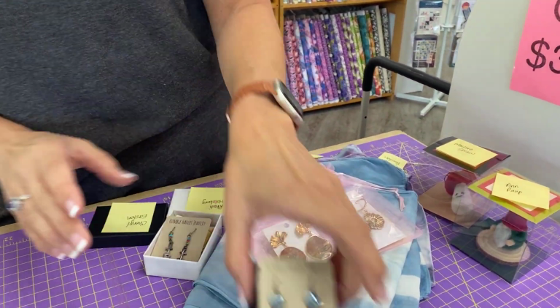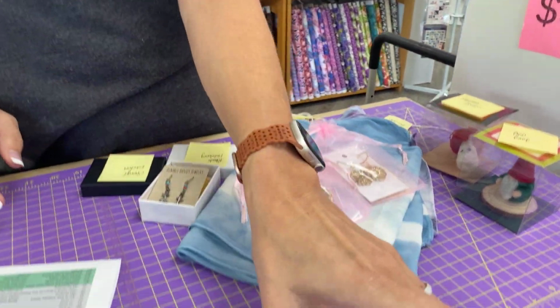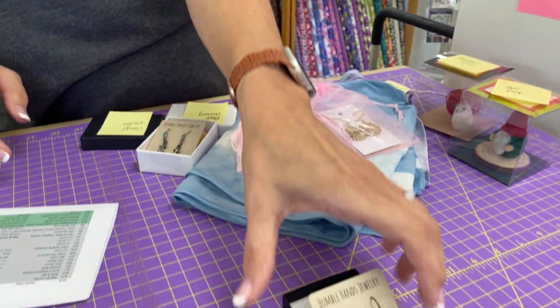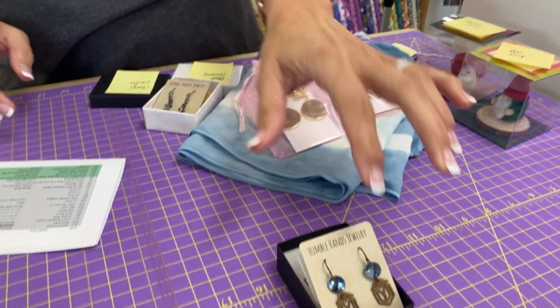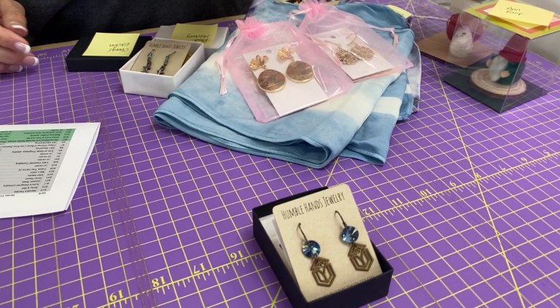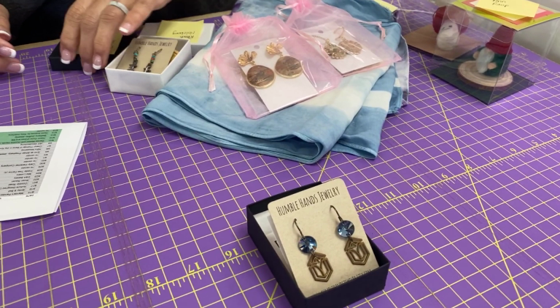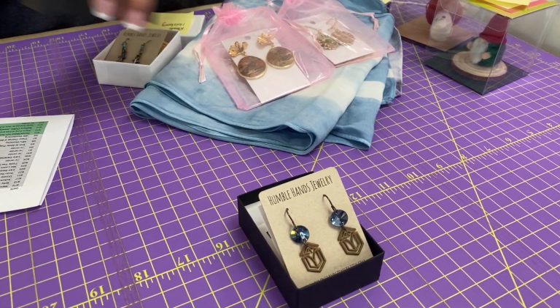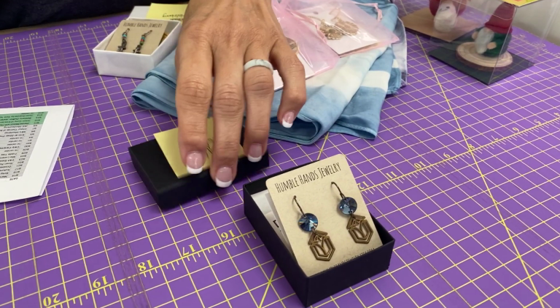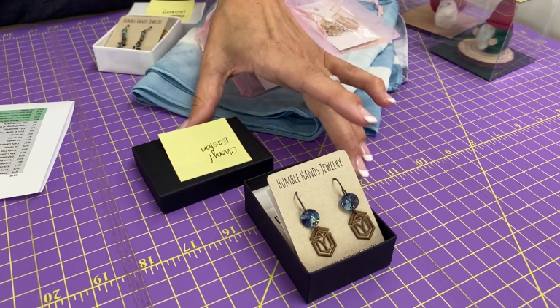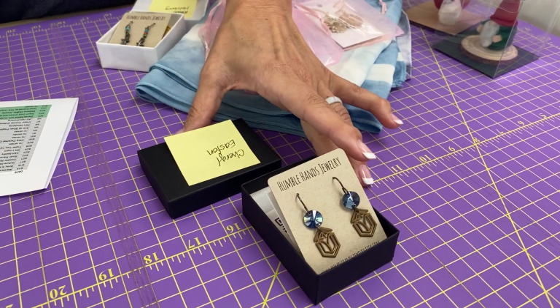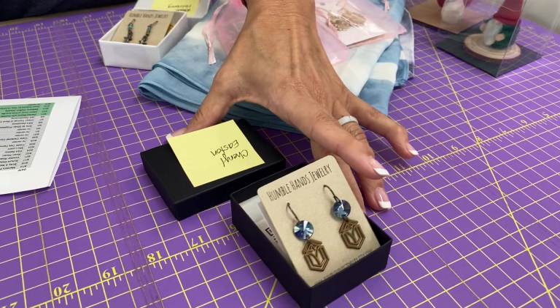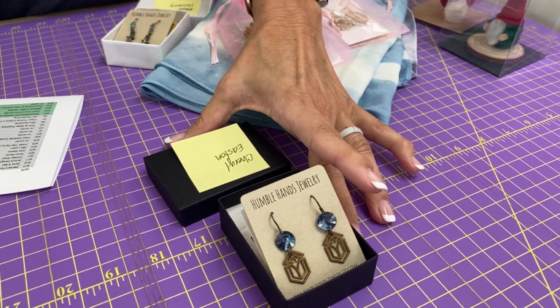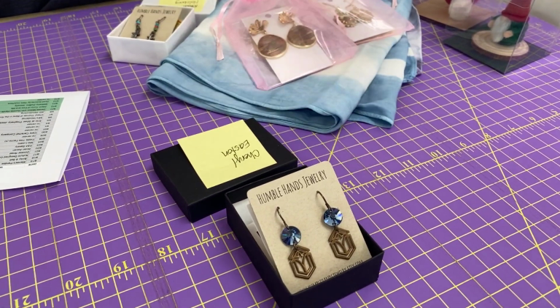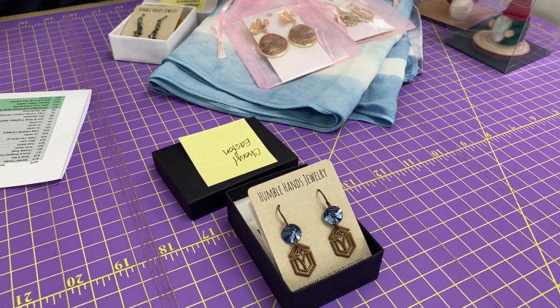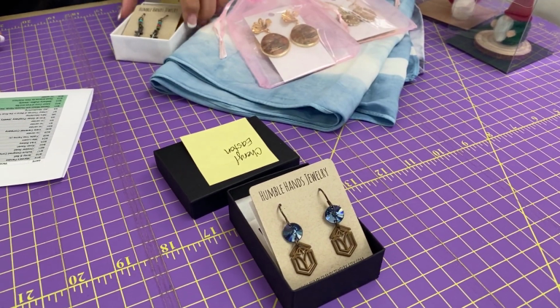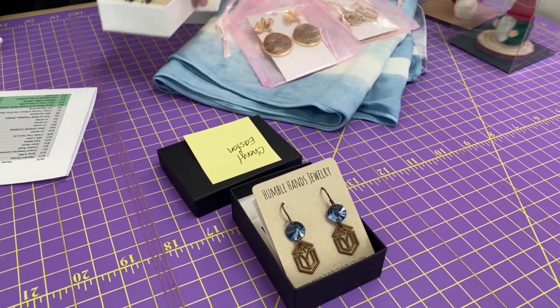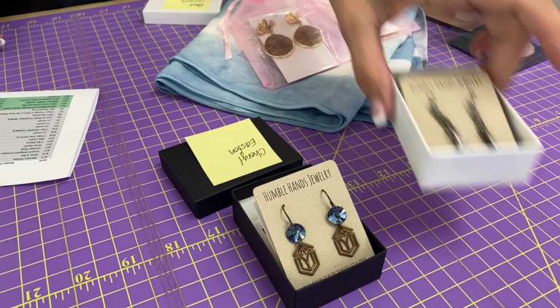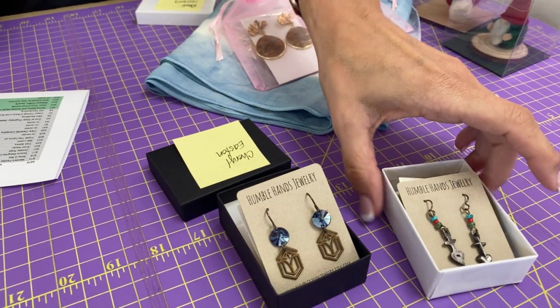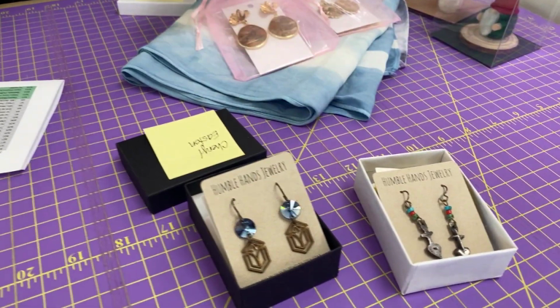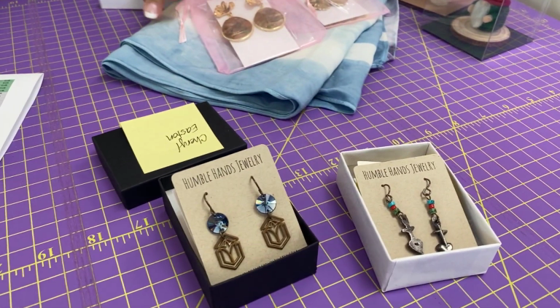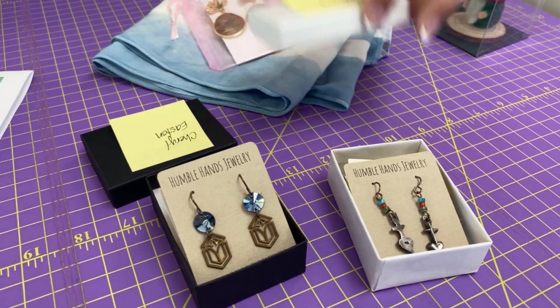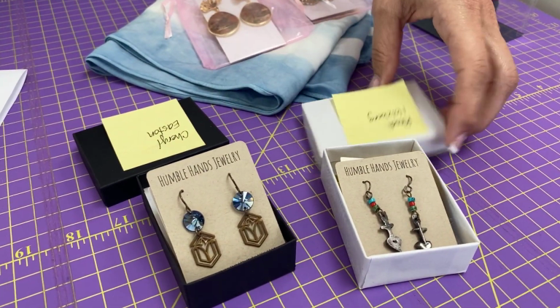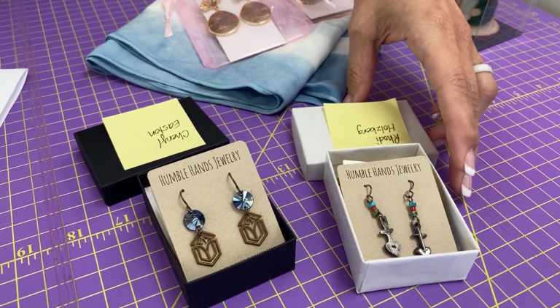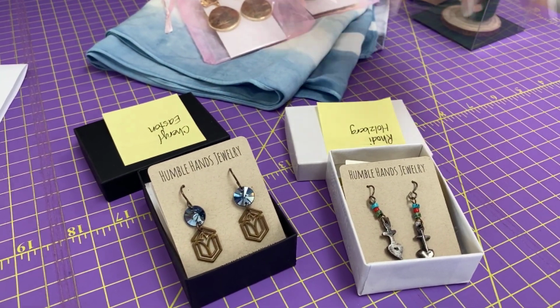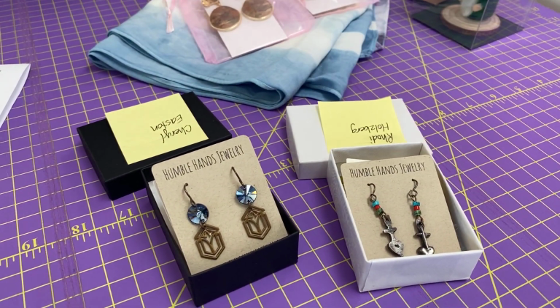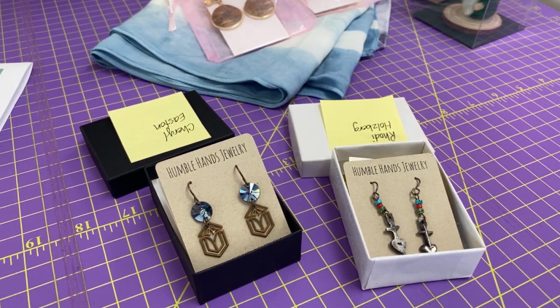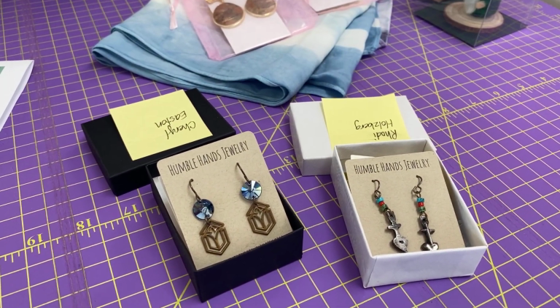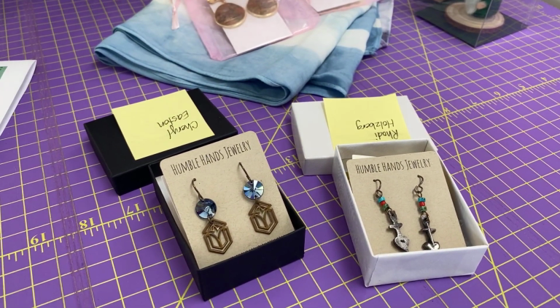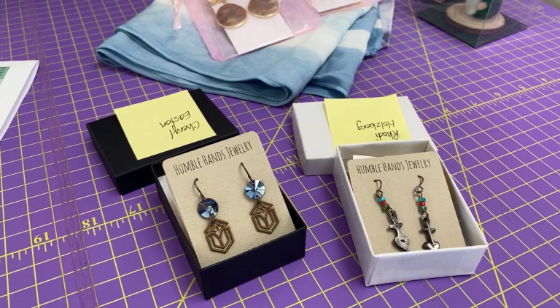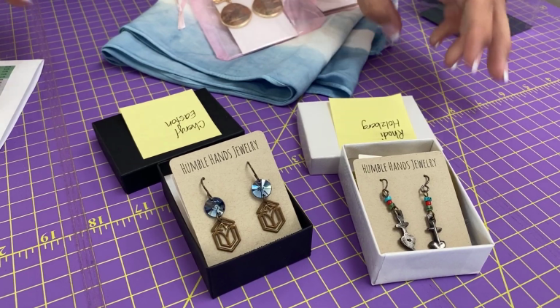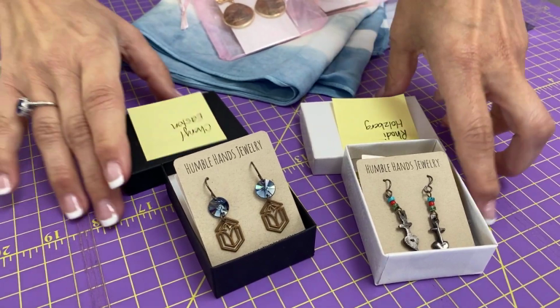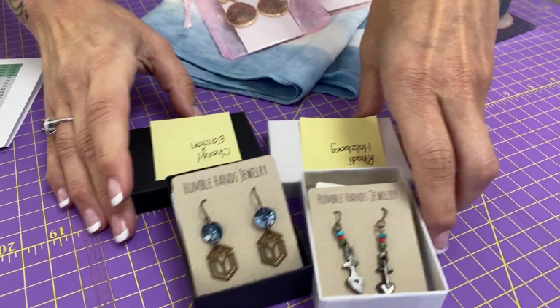From Denise Moscoe with Humble Hands Jewelry, this beautiful pair of earrings is for Cheryl Easton, and this beautiful pair of earrings is for Rhodey Holzberg. Congratulations to you two ladies — your ears are going to be looking stylish soon.